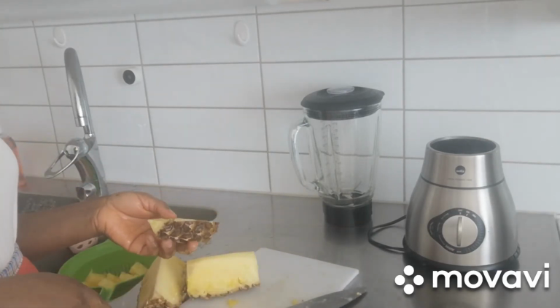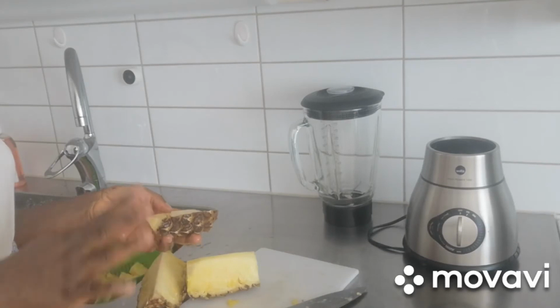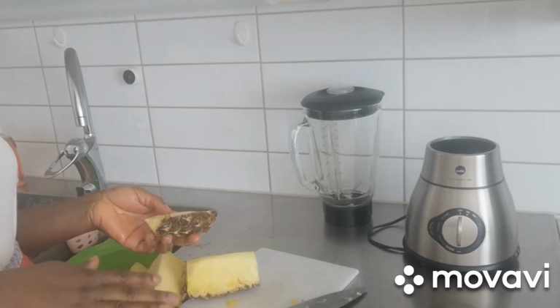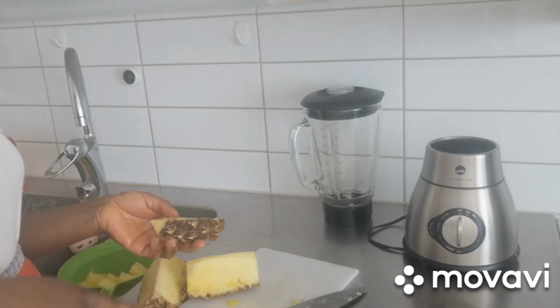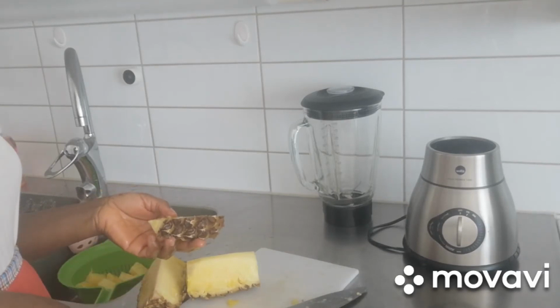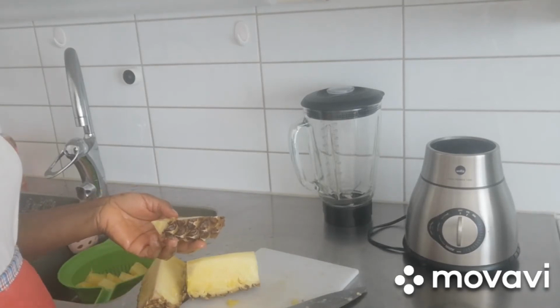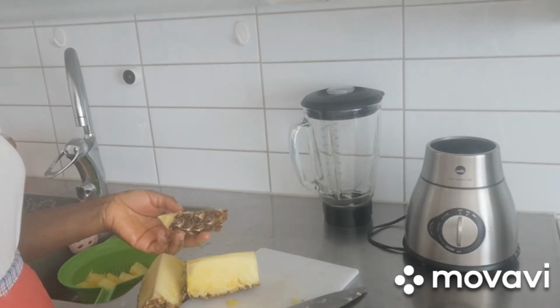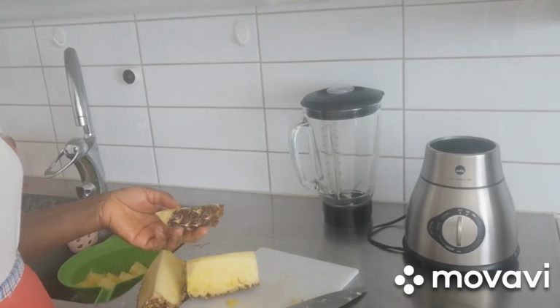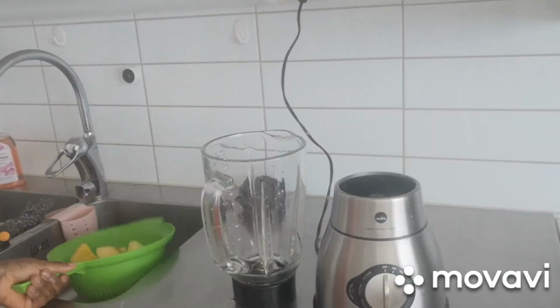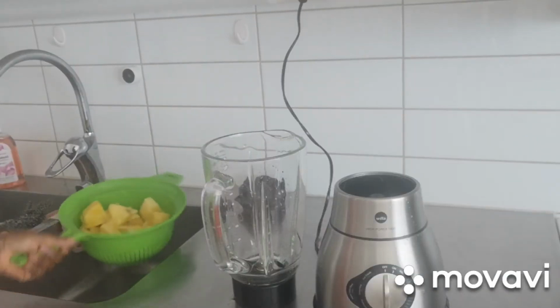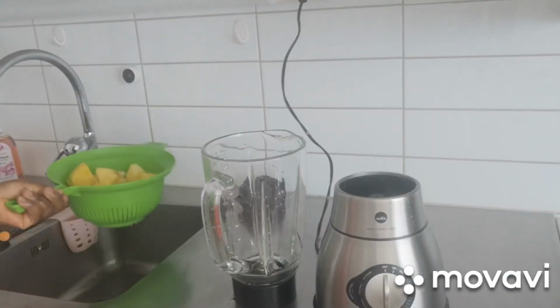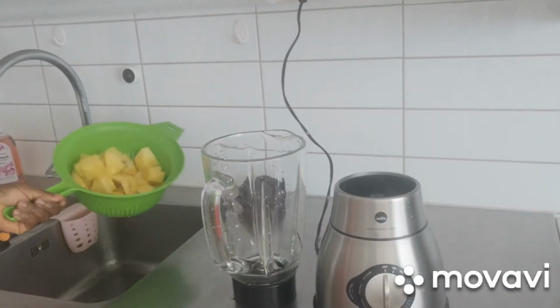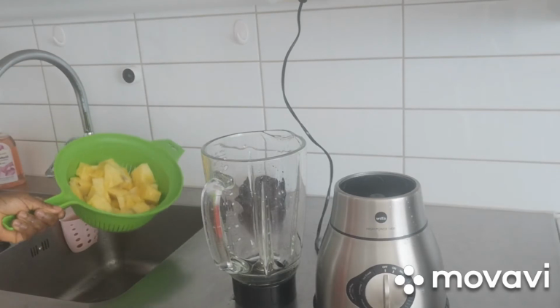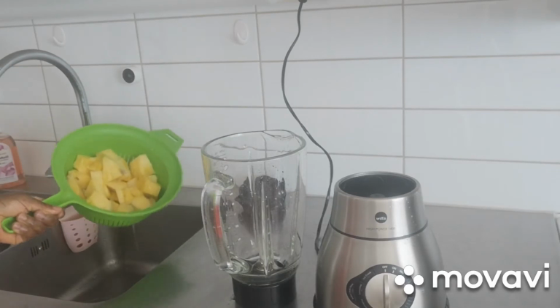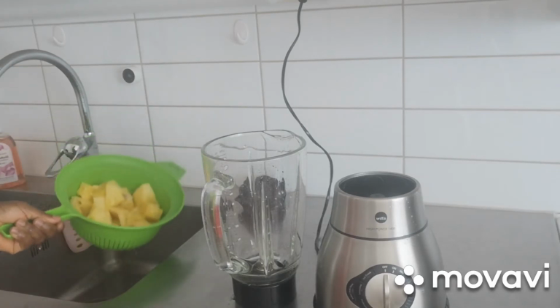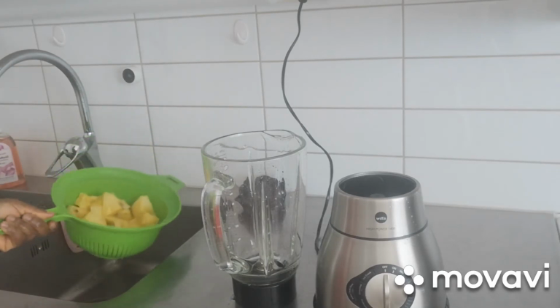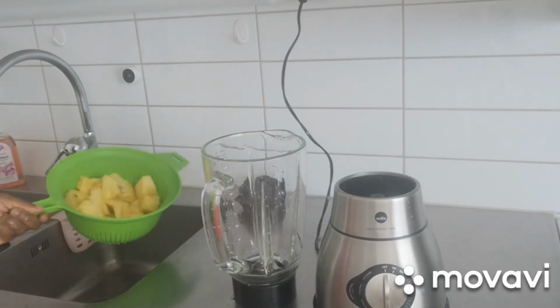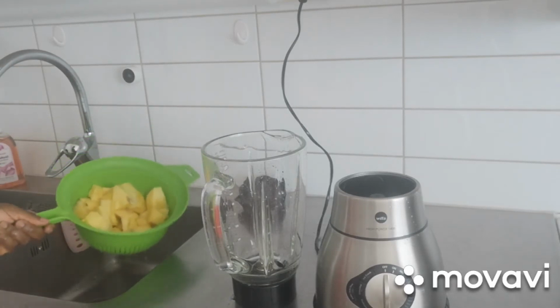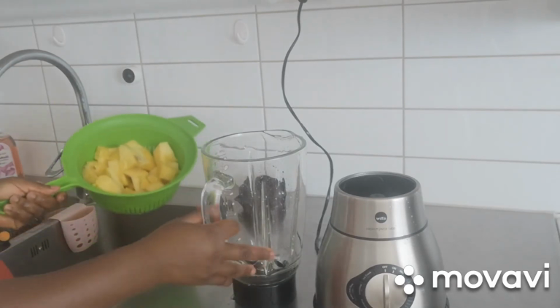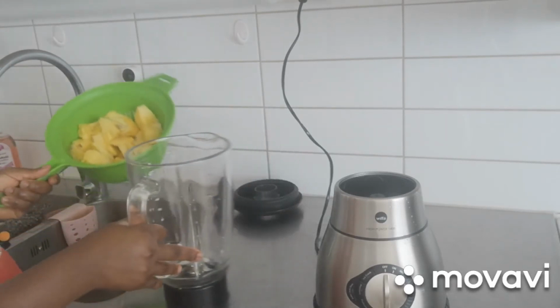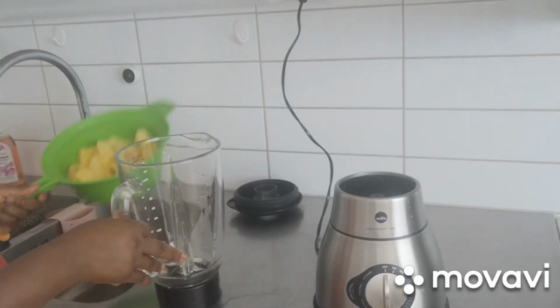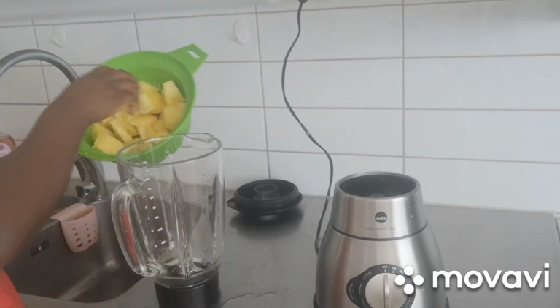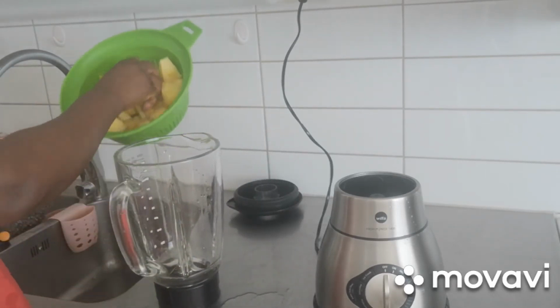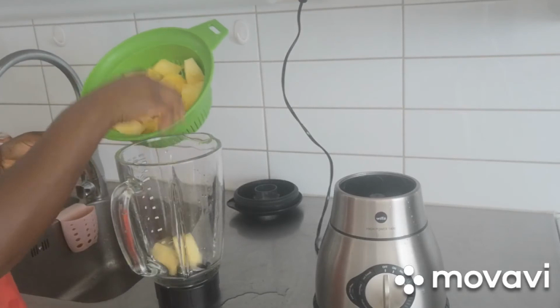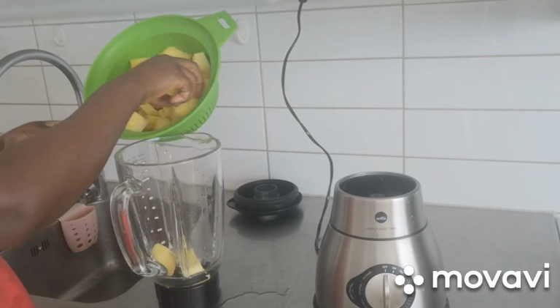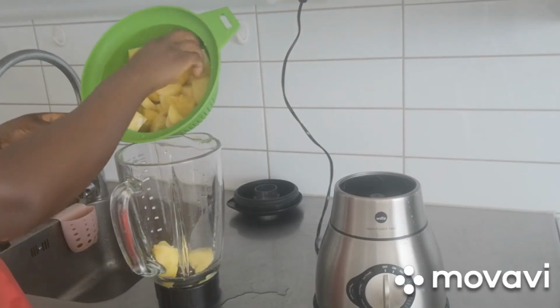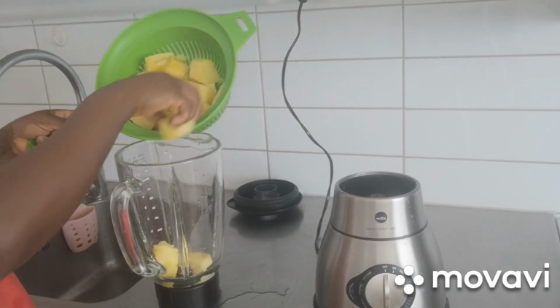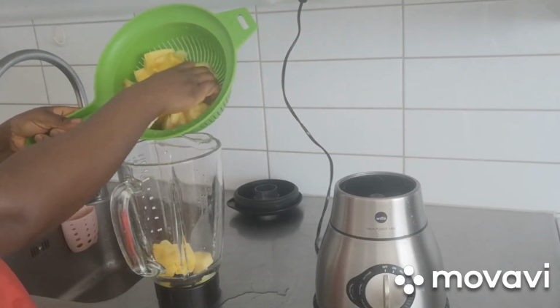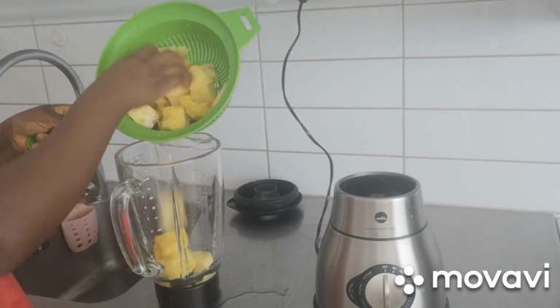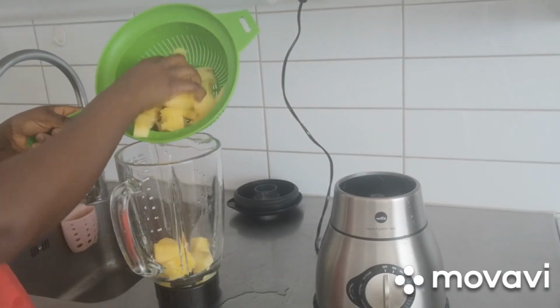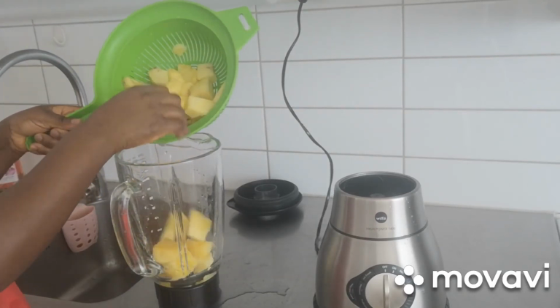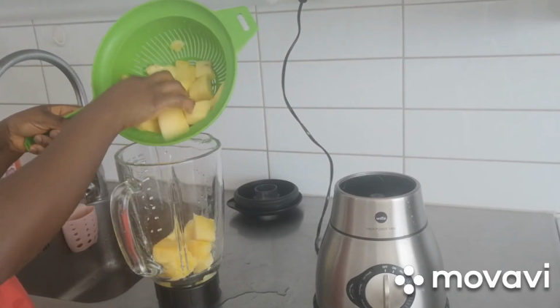So guys, when I'm ready to blend — I just finished and I also re-washed my pineapple. It's very important that you wash your fruits thoroughly before blending. So I'm going to add this.